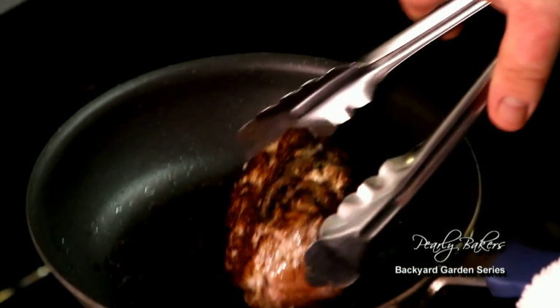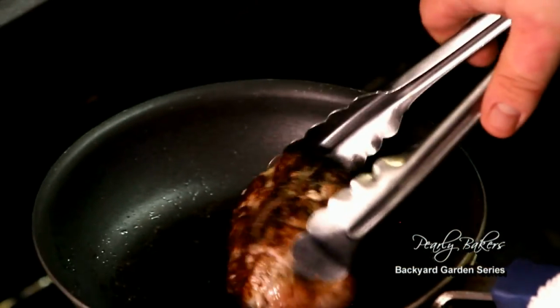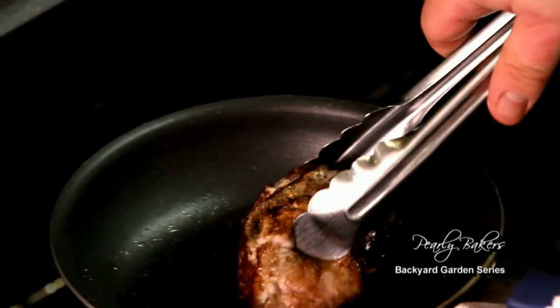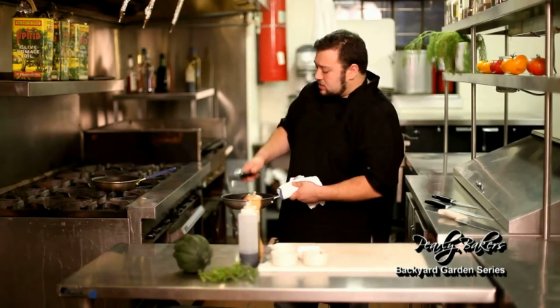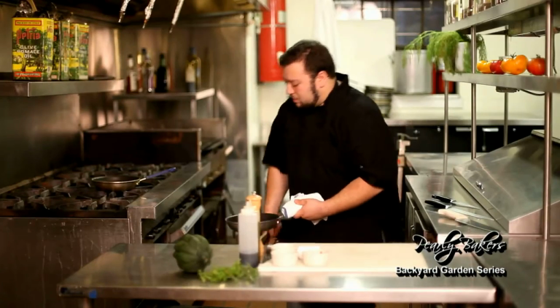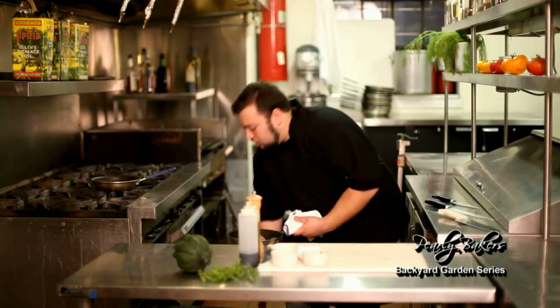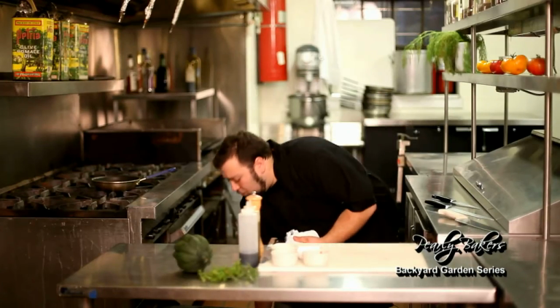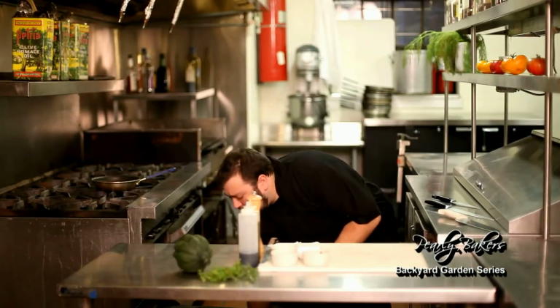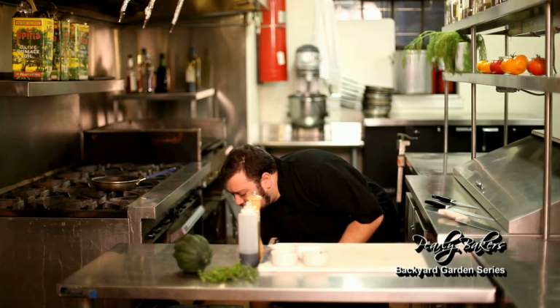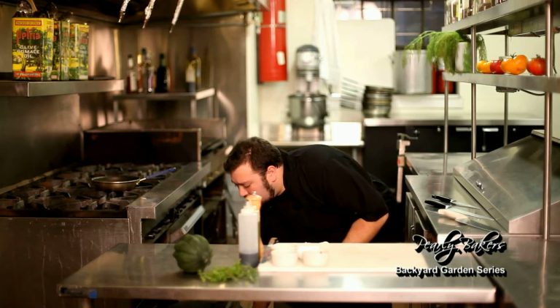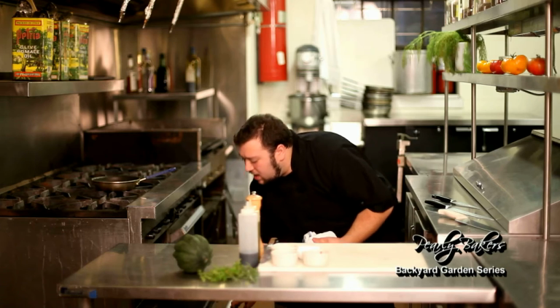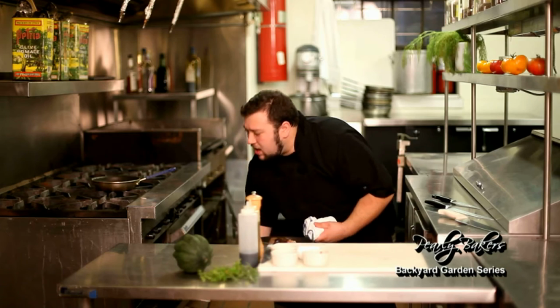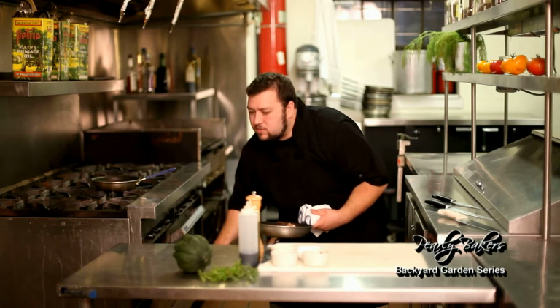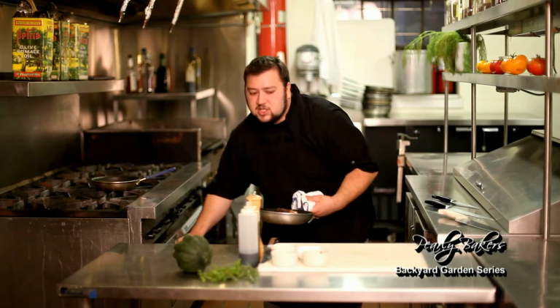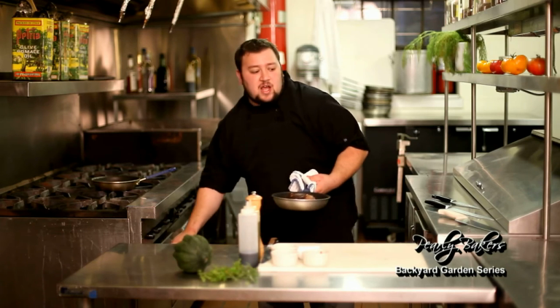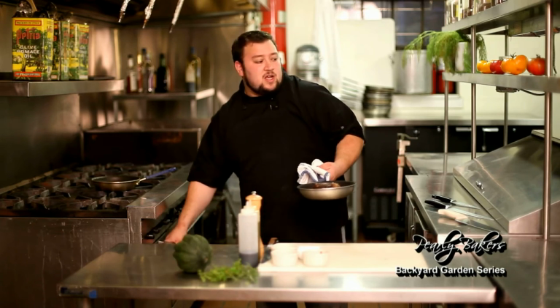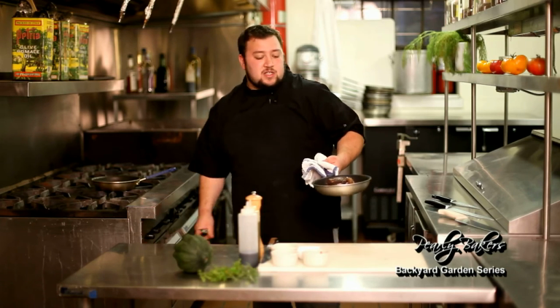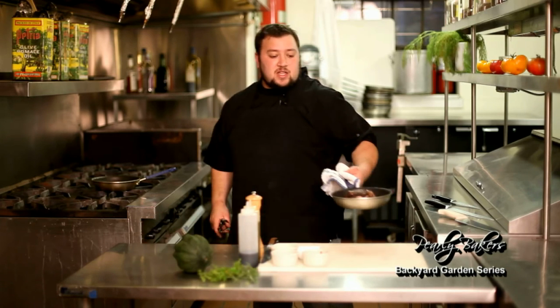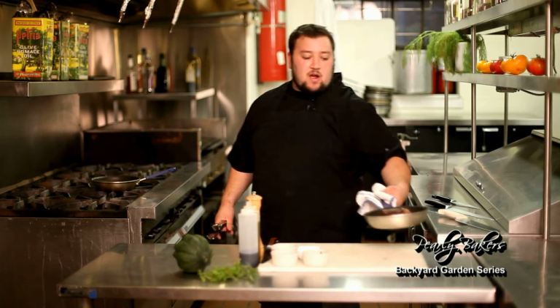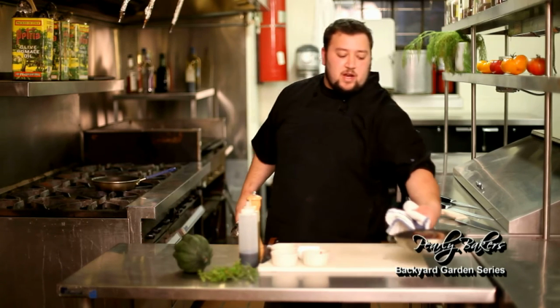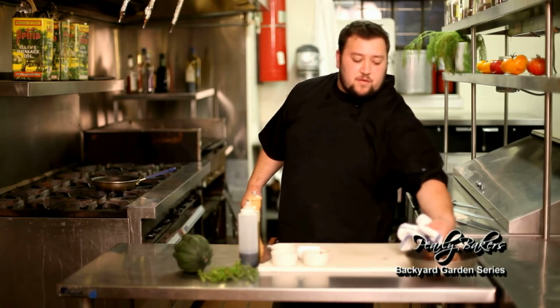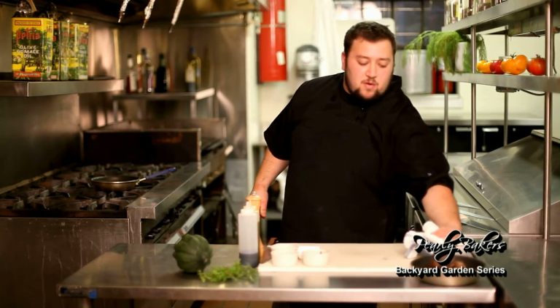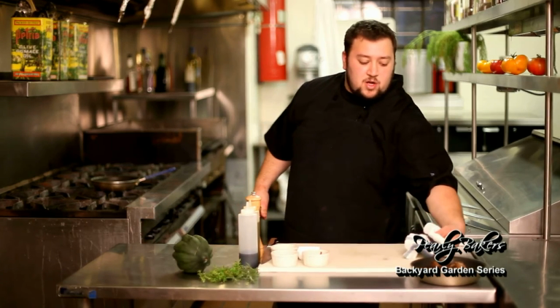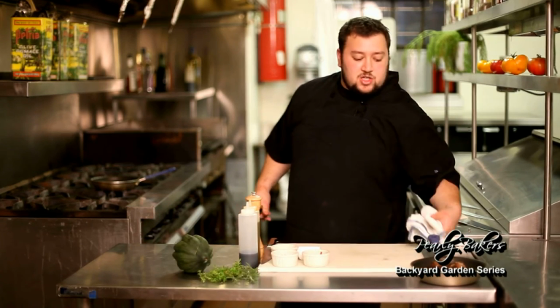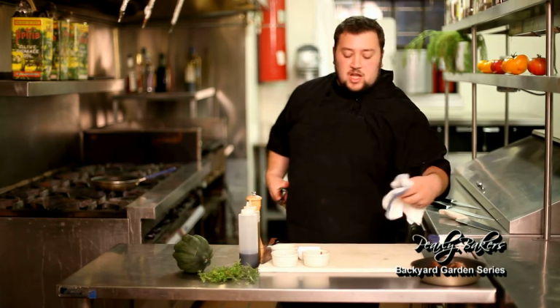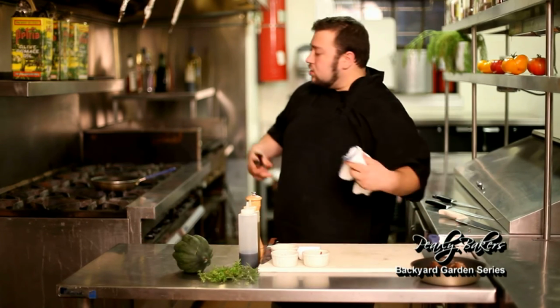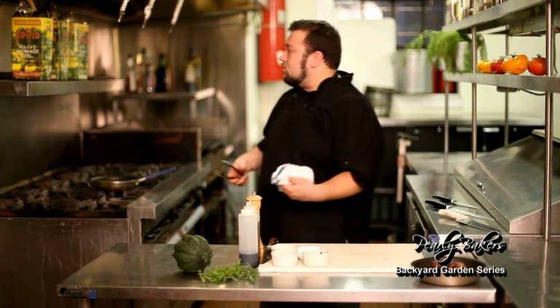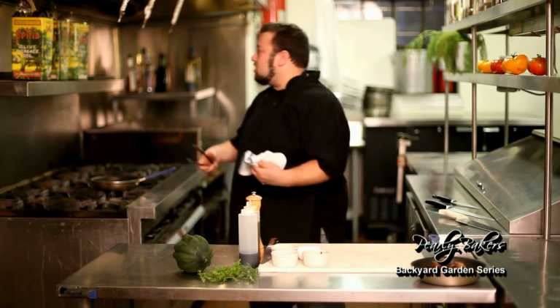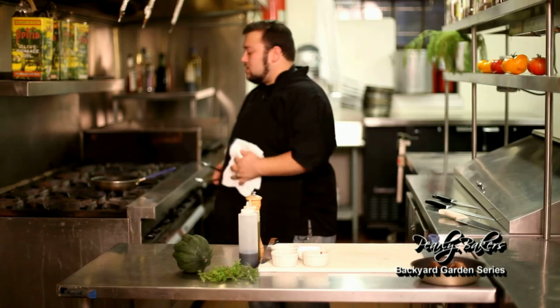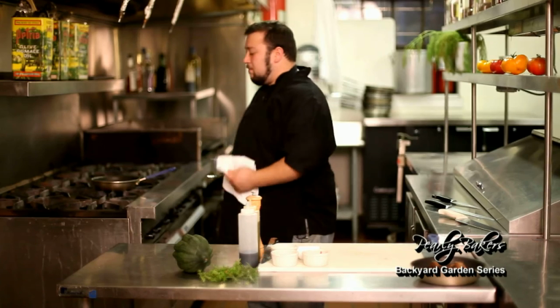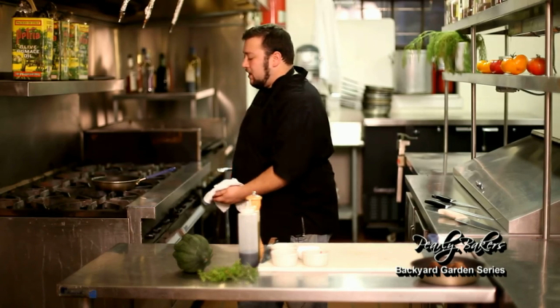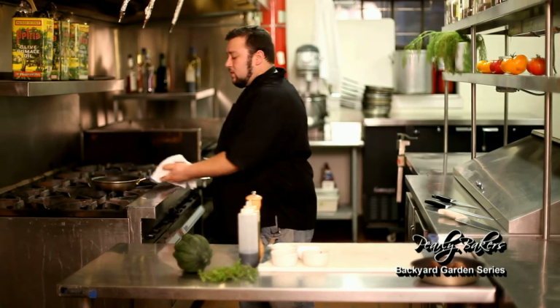Looking nice. We're gonna pull the pork and we're just gonna set that out right here for now, just to let all the juices seep back into it.